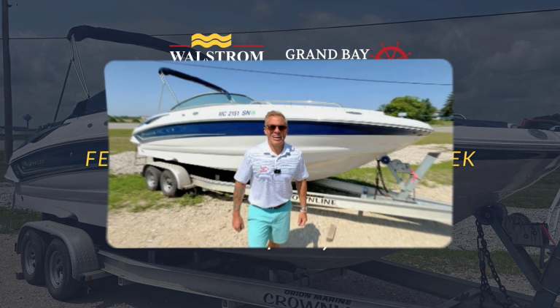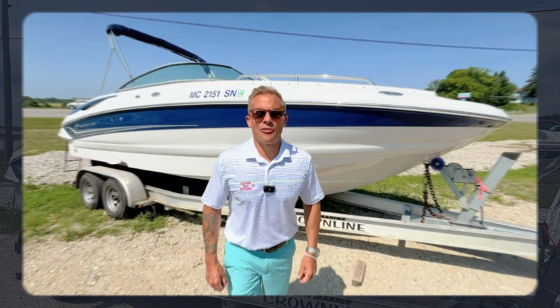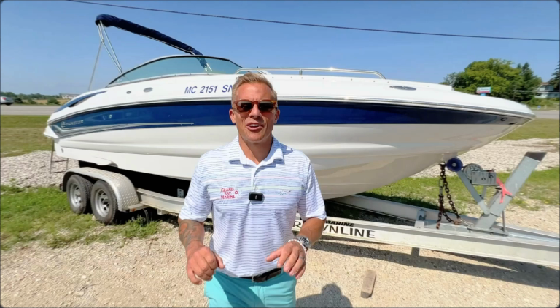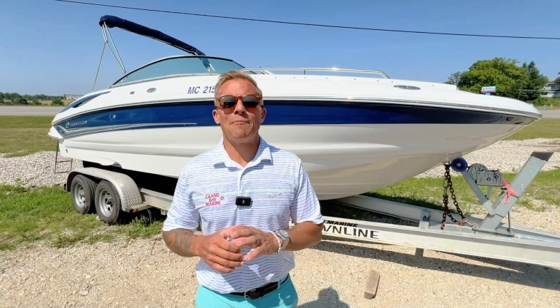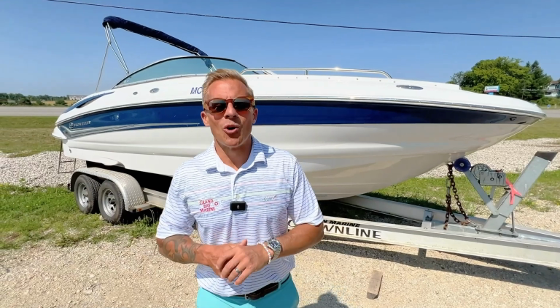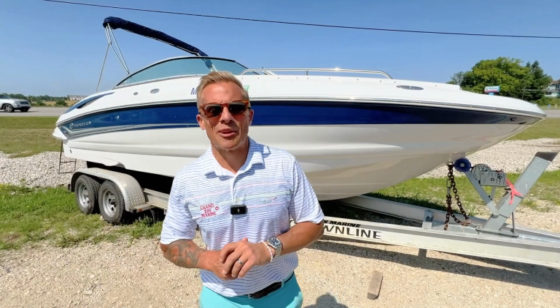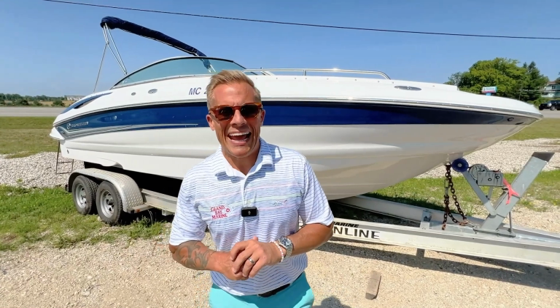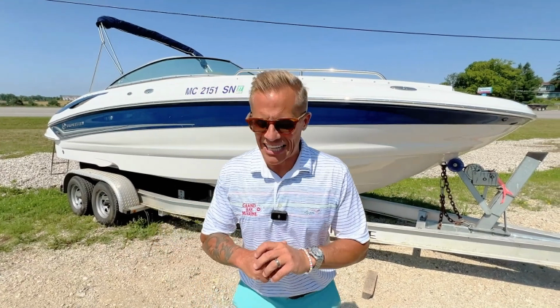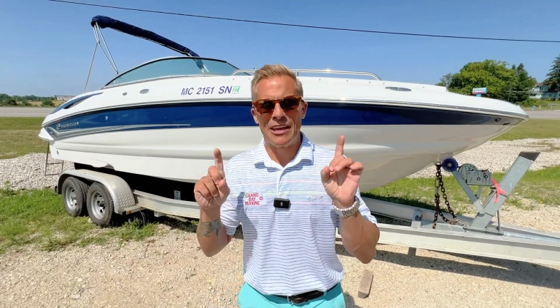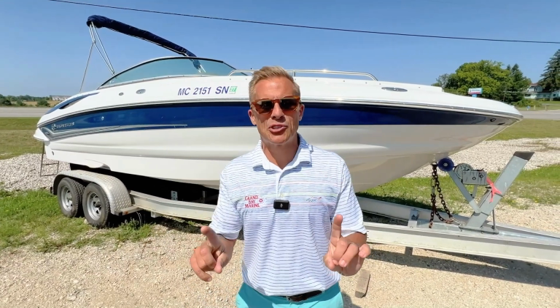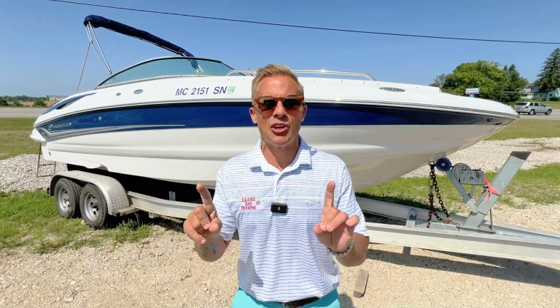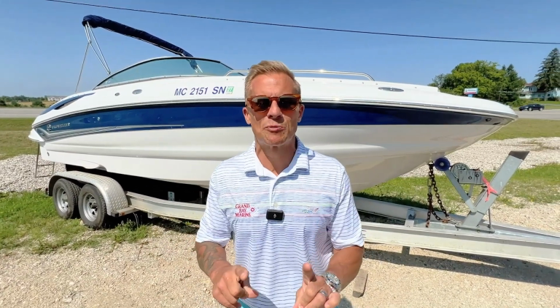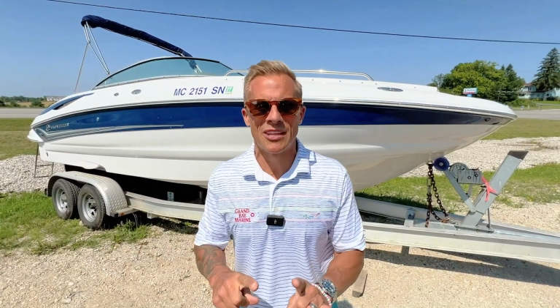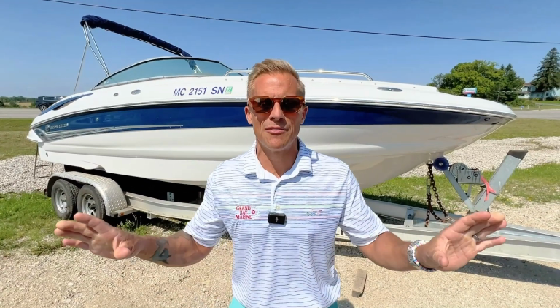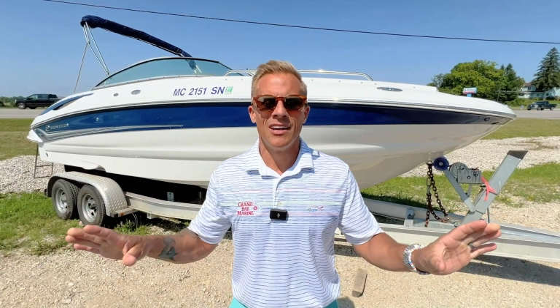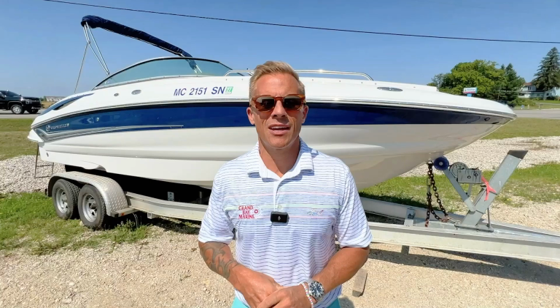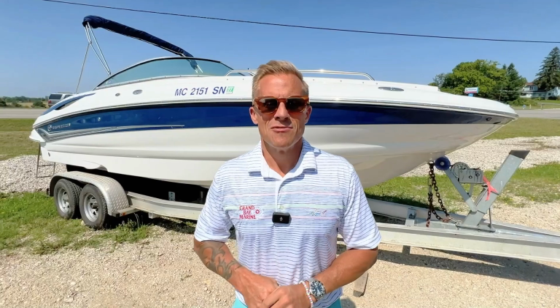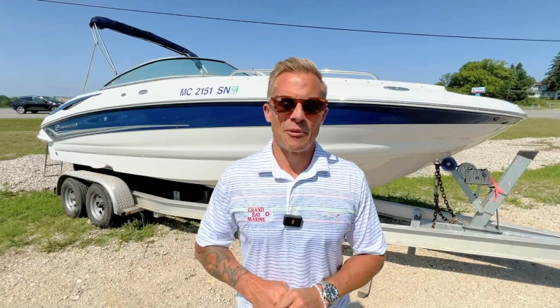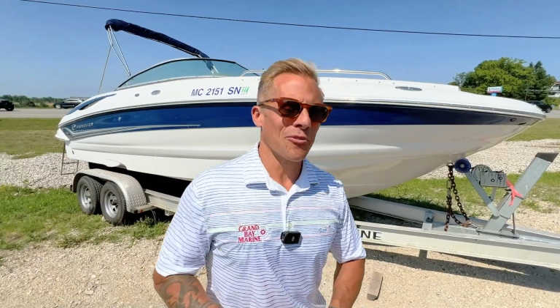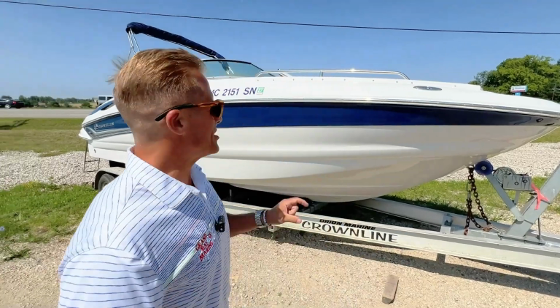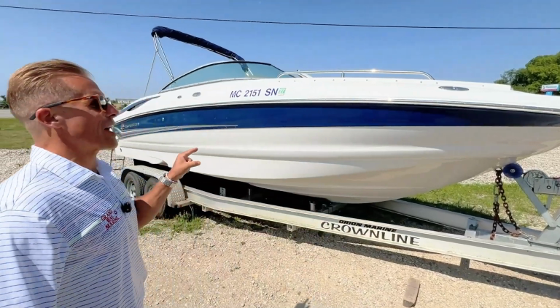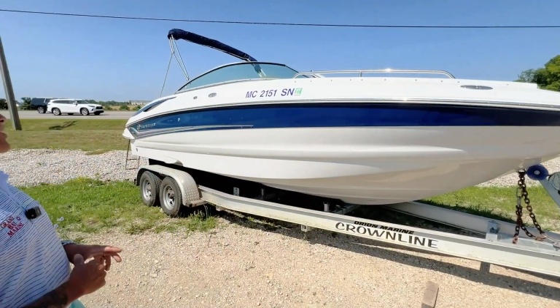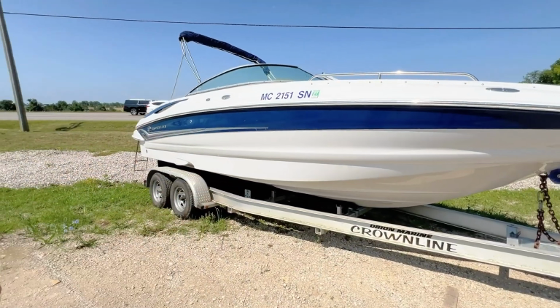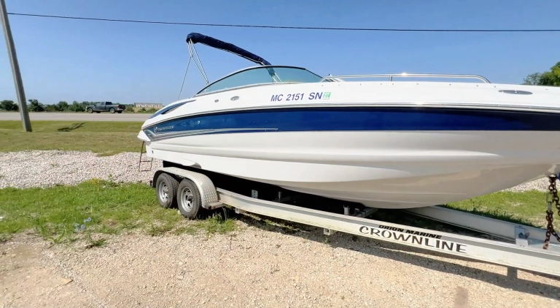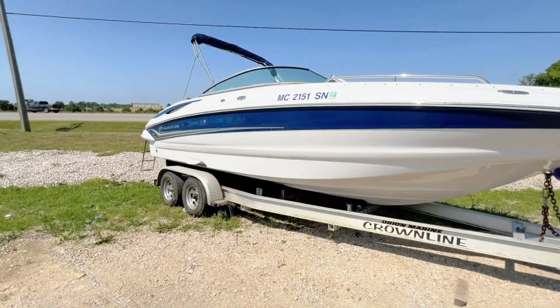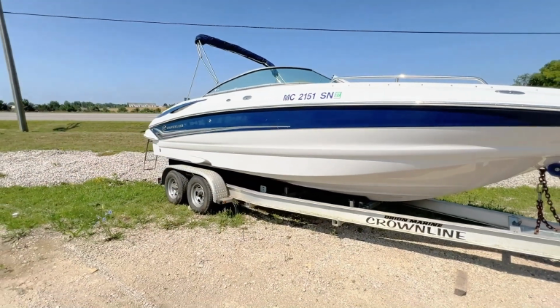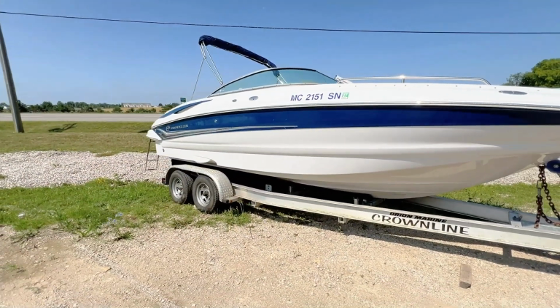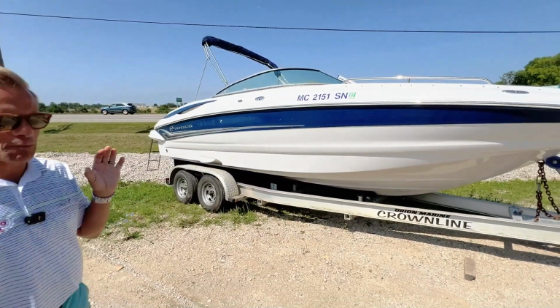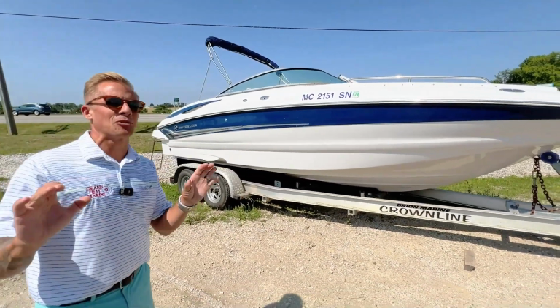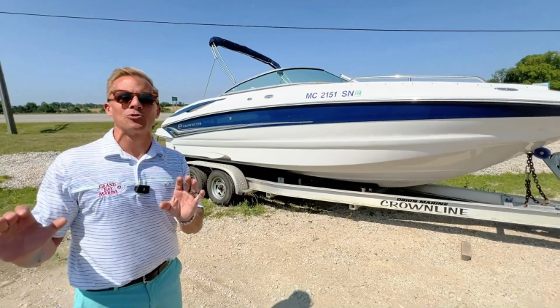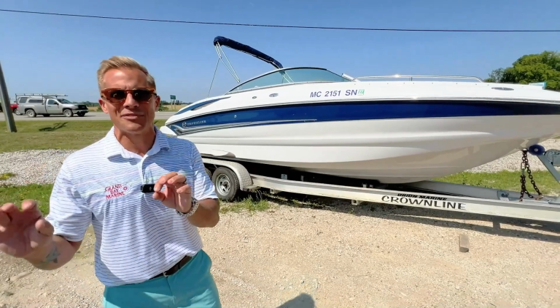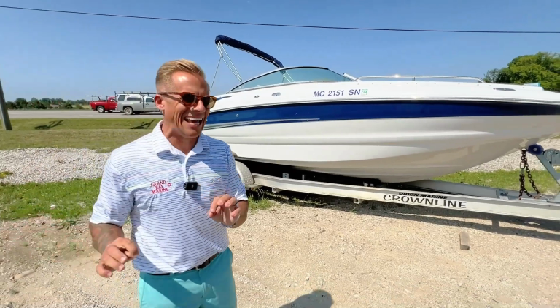Howdy friends, Kyle here from Grand Bay and Wall Street Marine. We have a featured used boat that I'm going to give you a quick feature benefit walkthrough. This is a 2003 Crownline 230, one of the most popular boats of its day.